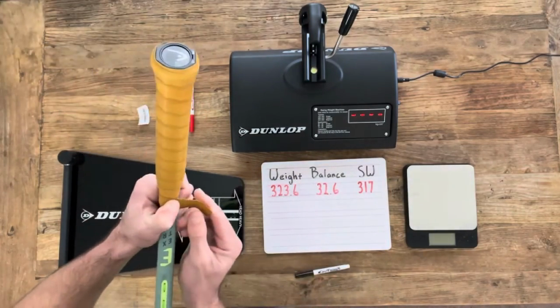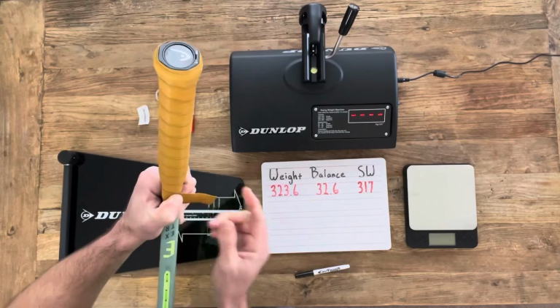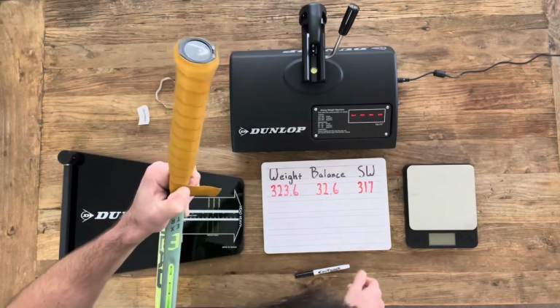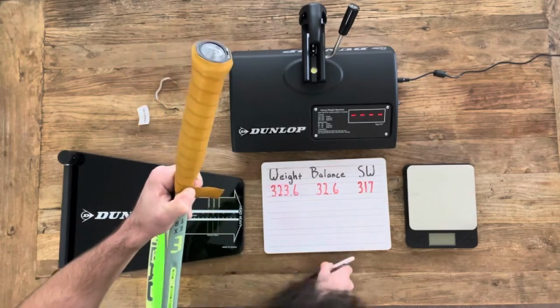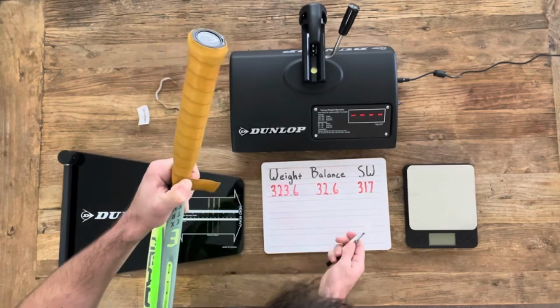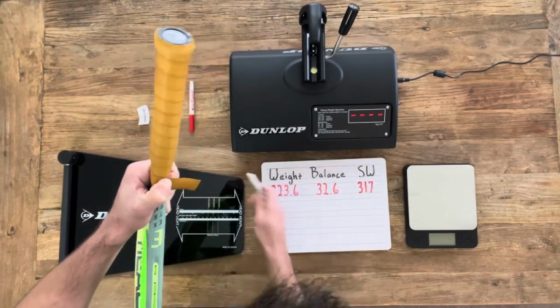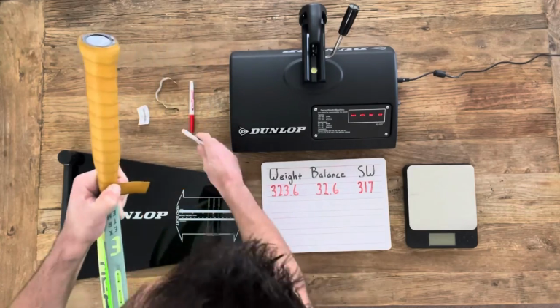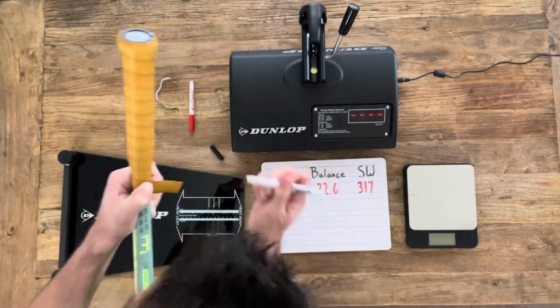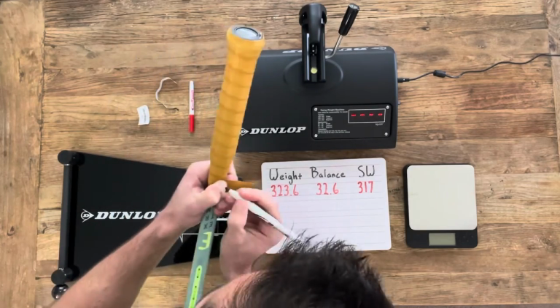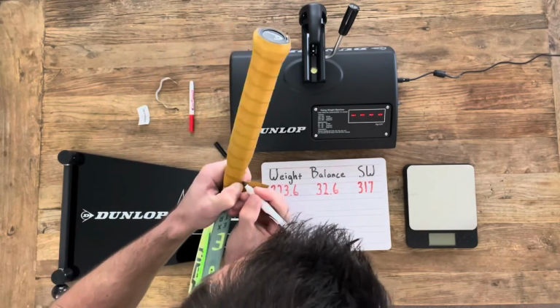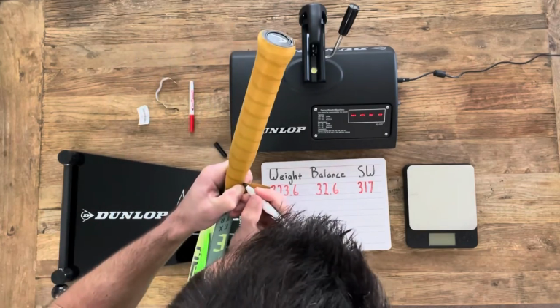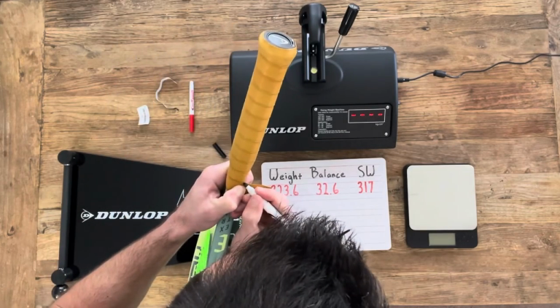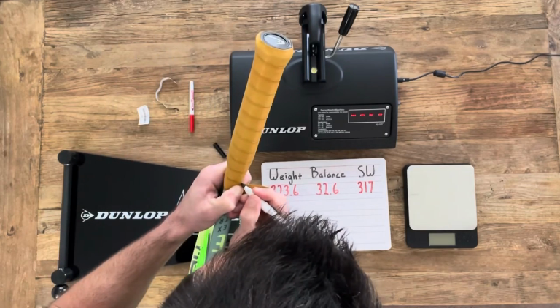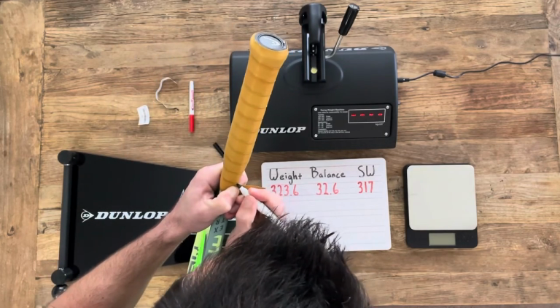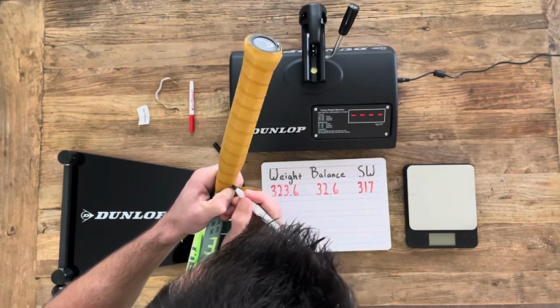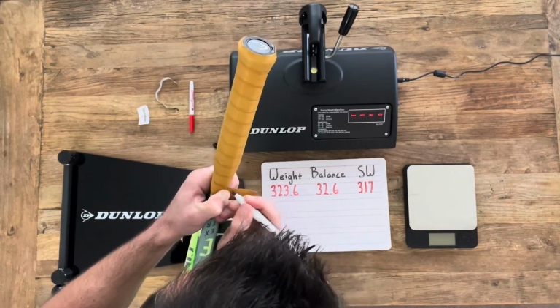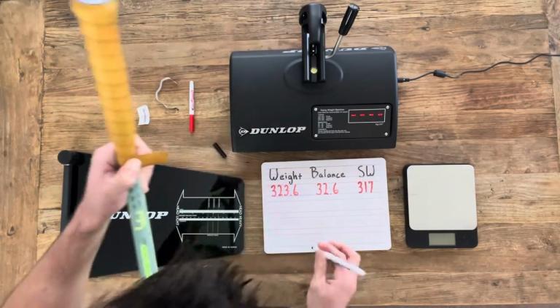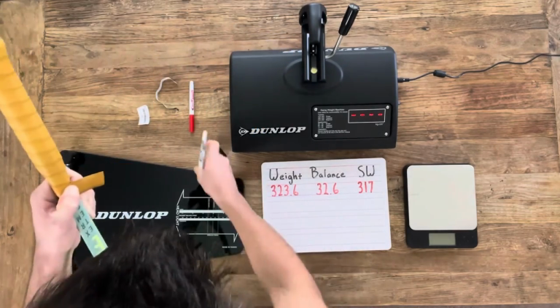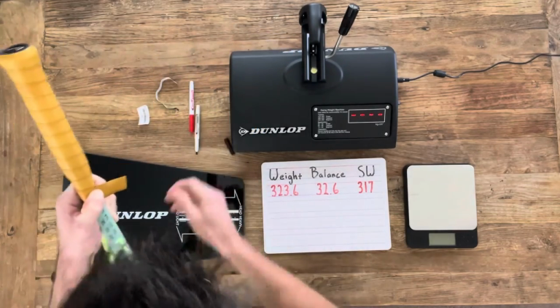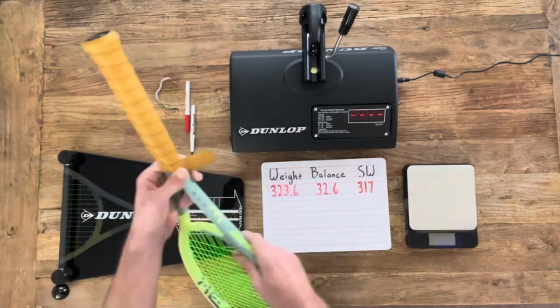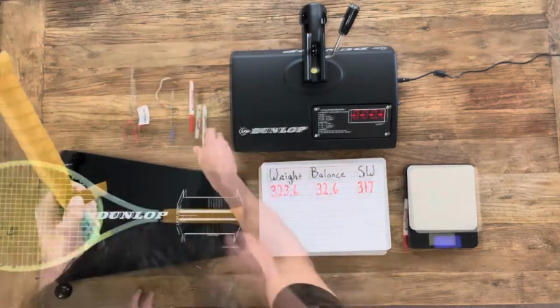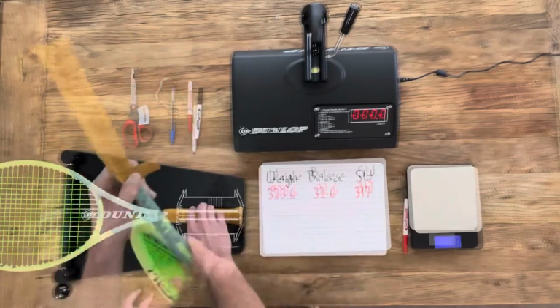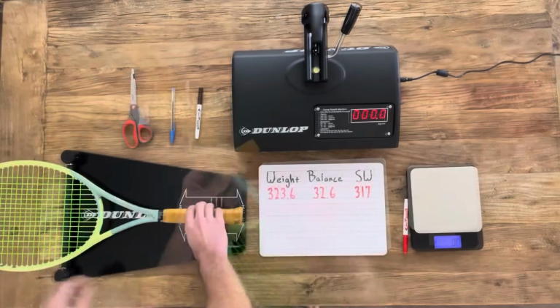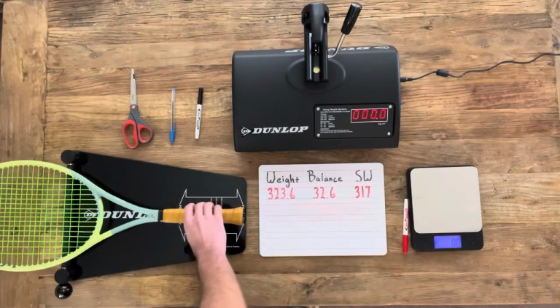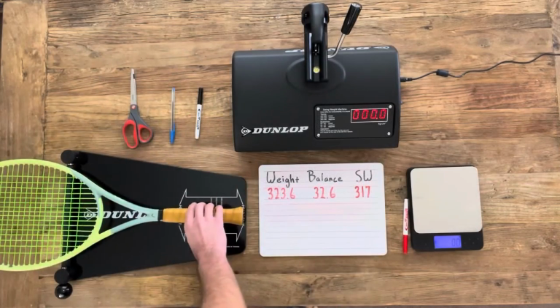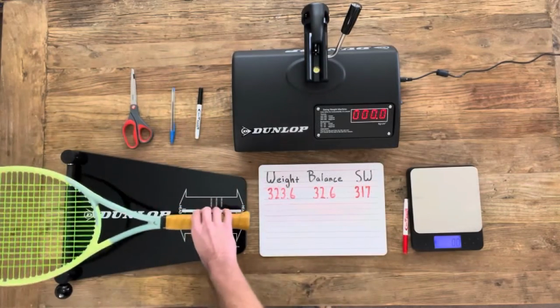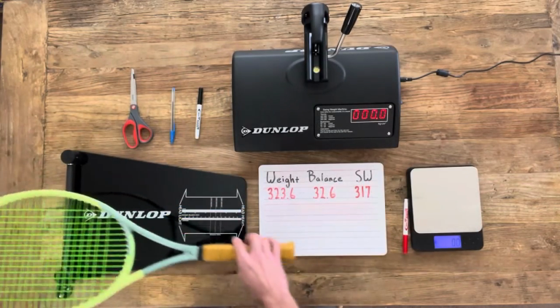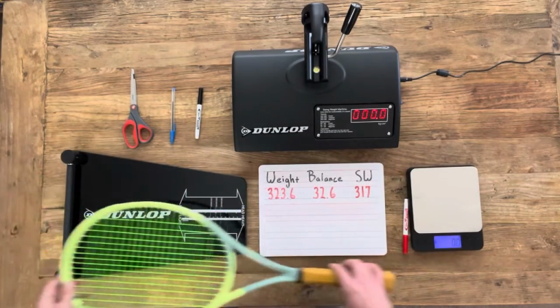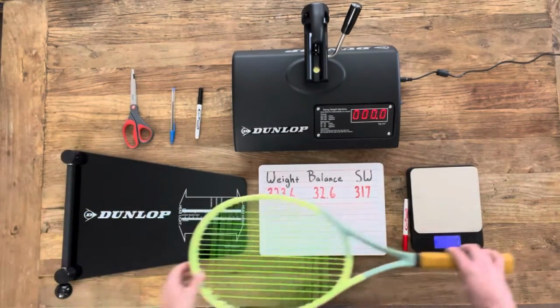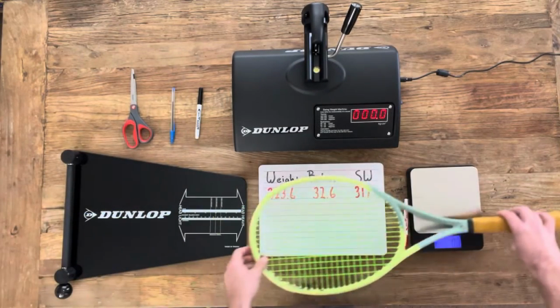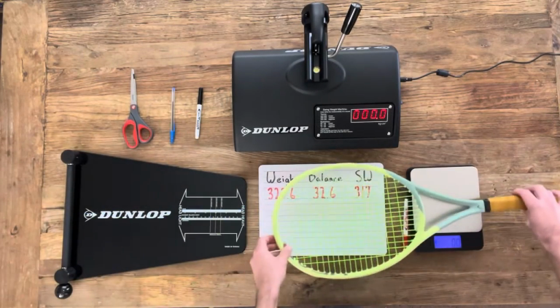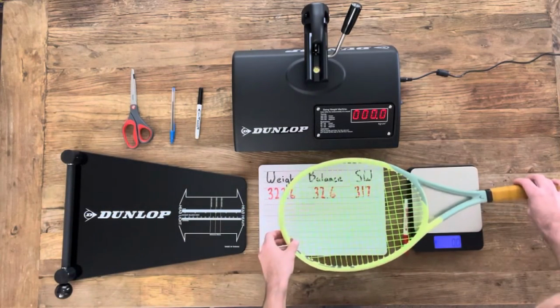Once we get this marked off, we're going to take a straight edge and draw a line between those two points, and then just cut it and tape it as you would an overgrip.